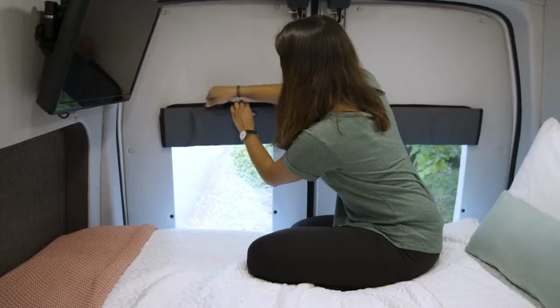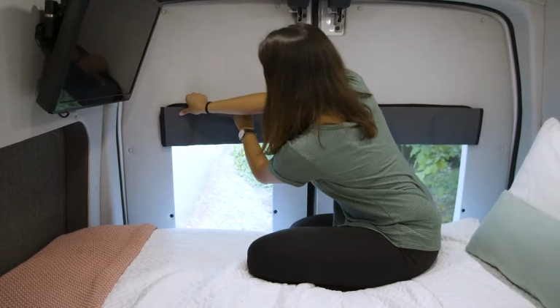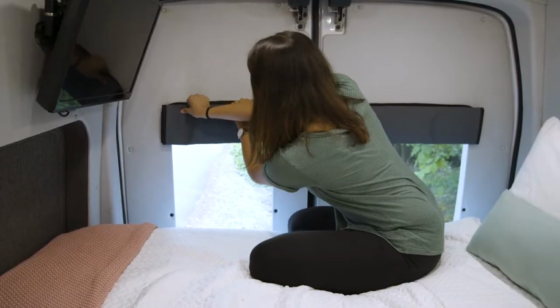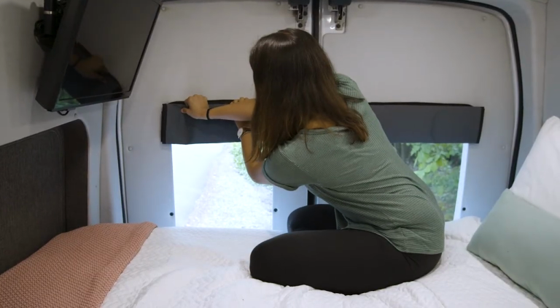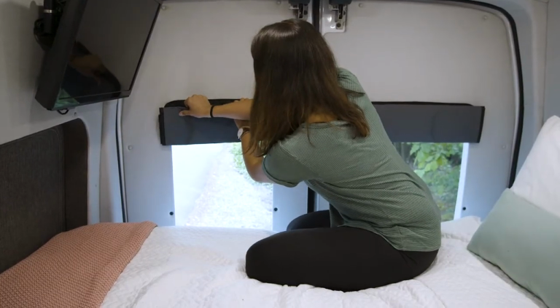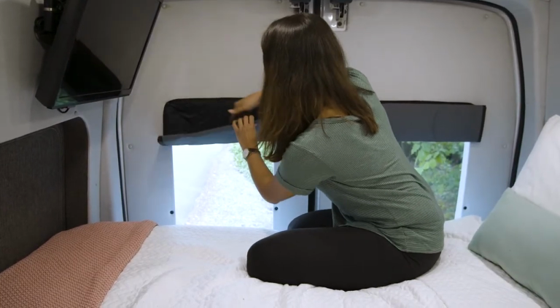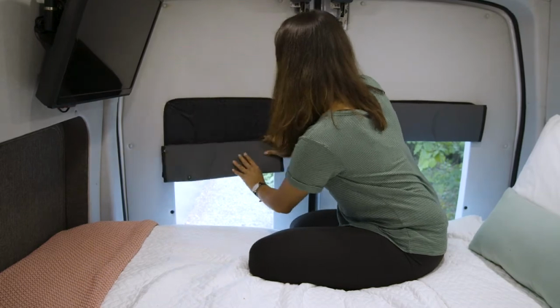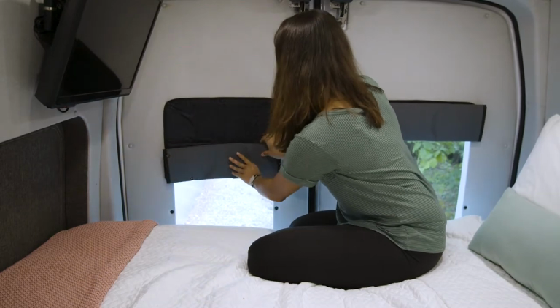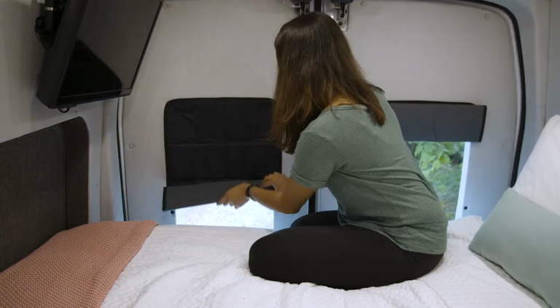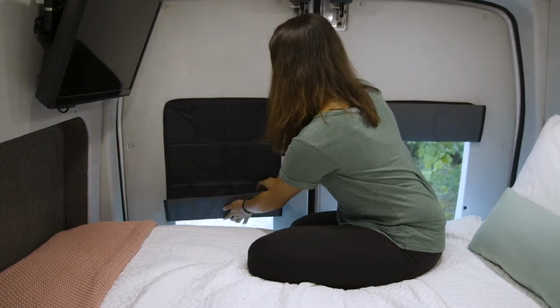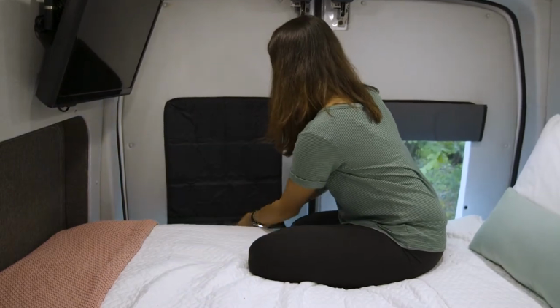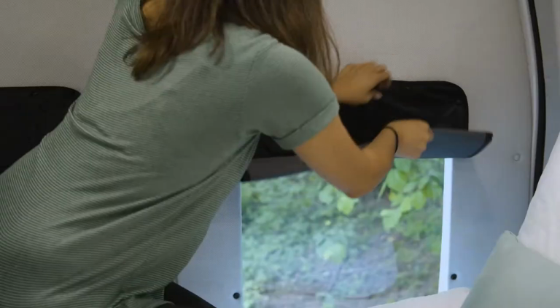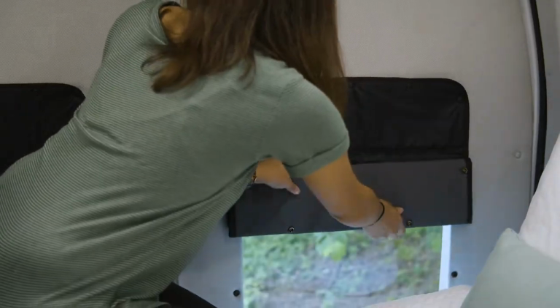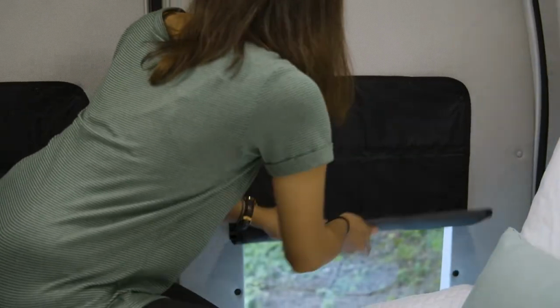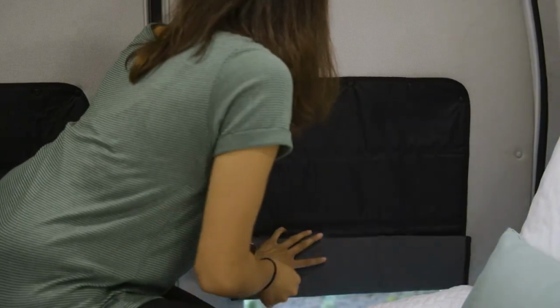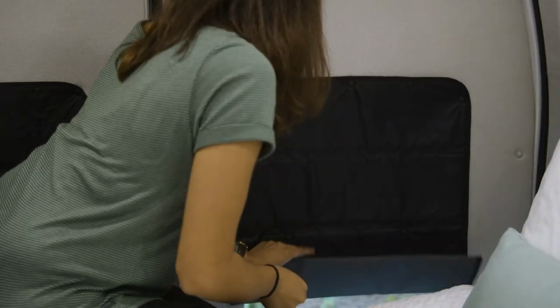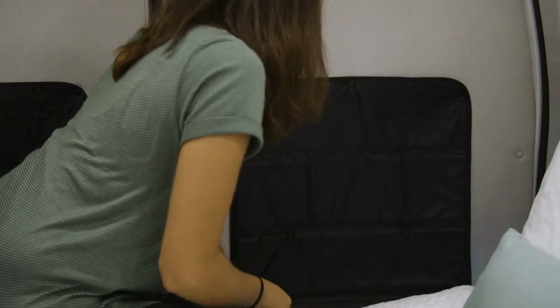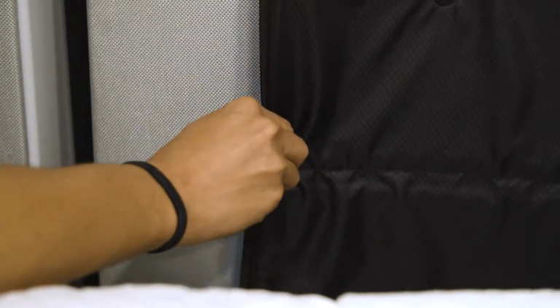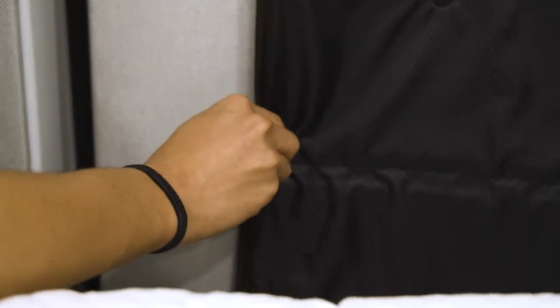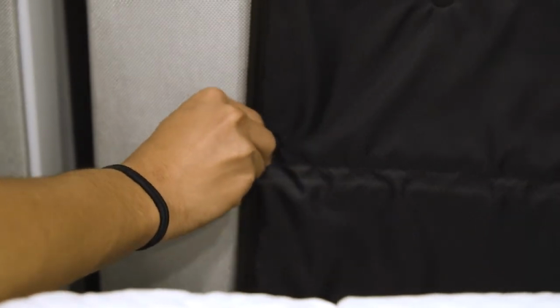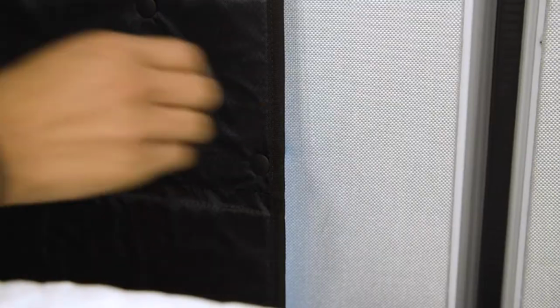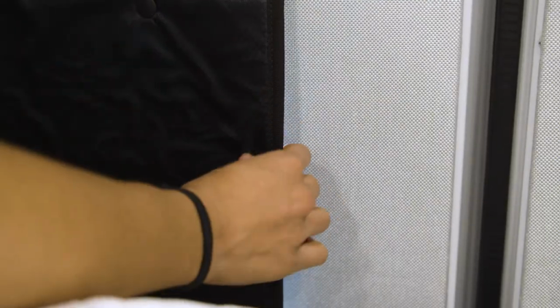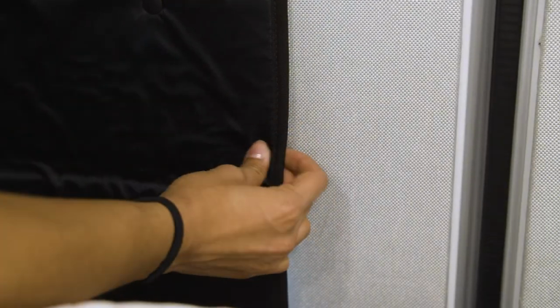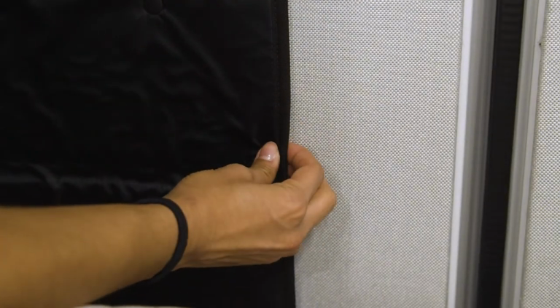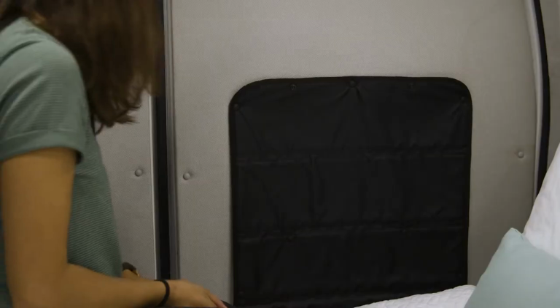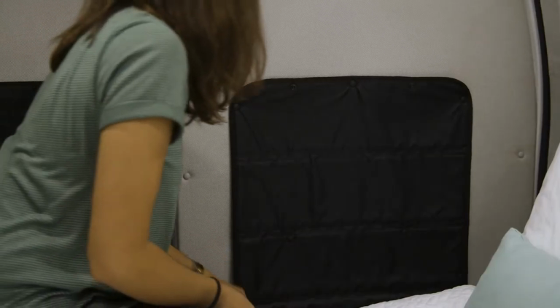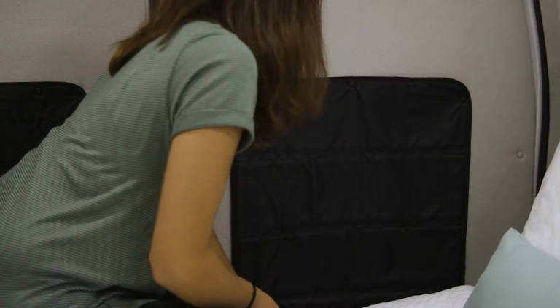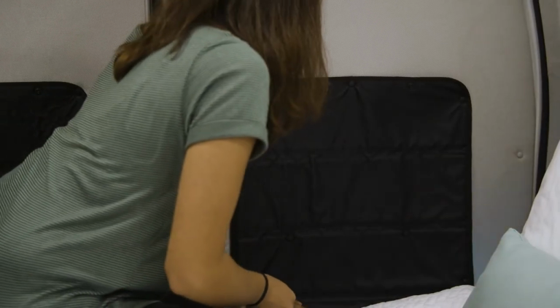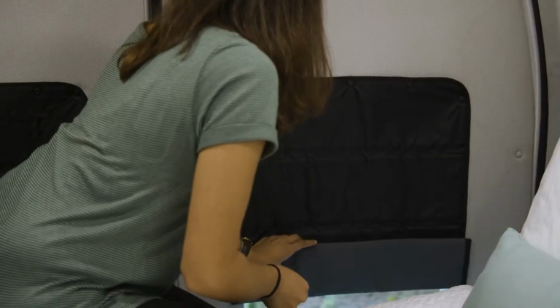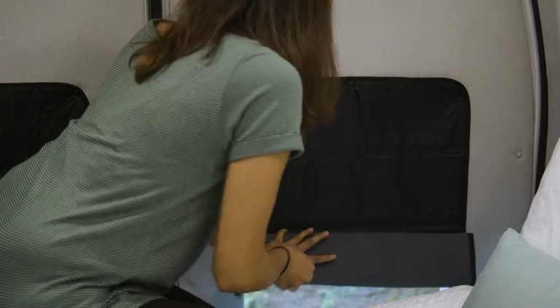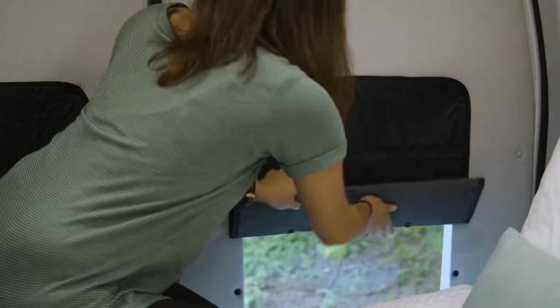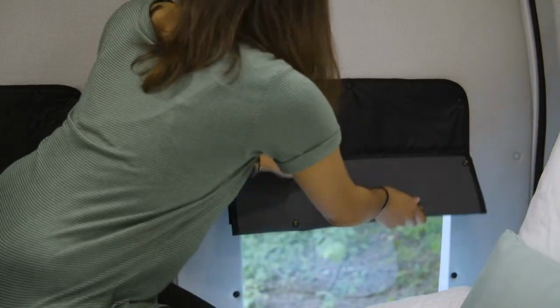Starting in the back, the windows on the back doors use buttons to close. Simply roll down the shades and button them in place along the edges of the window. The covering rolls back up and buttons at the top whenever you are ready to reopen them.